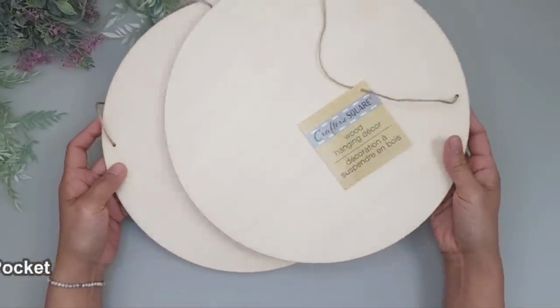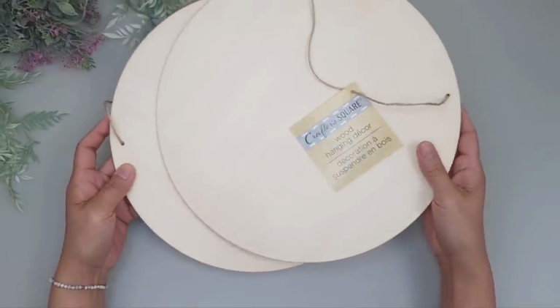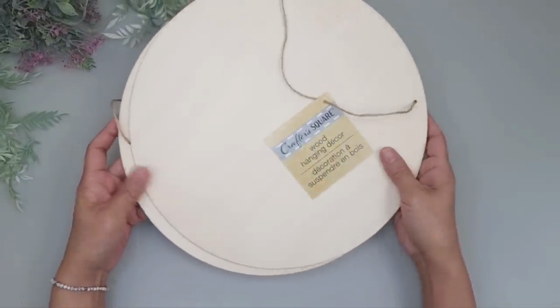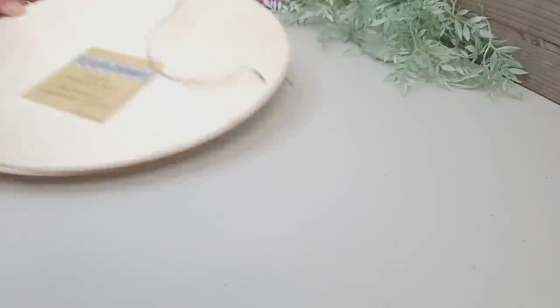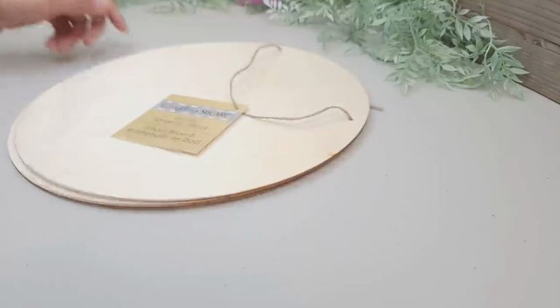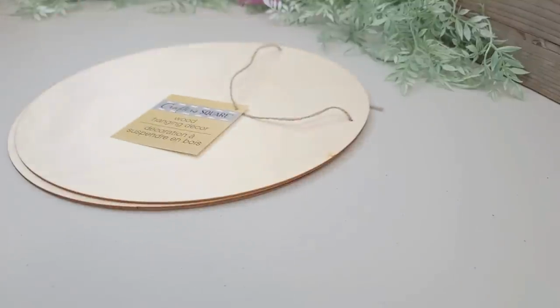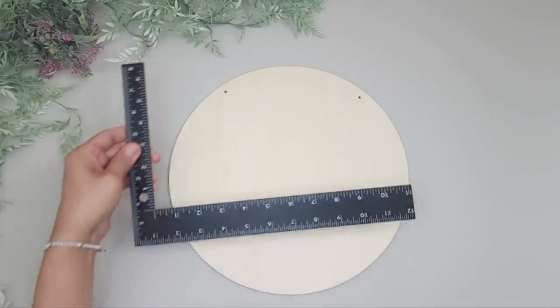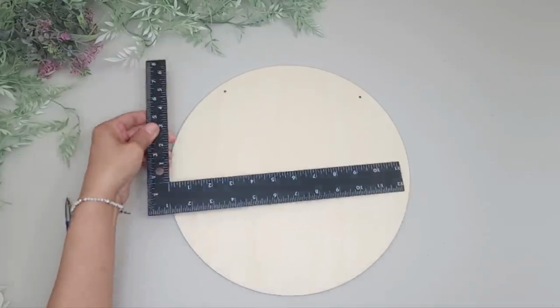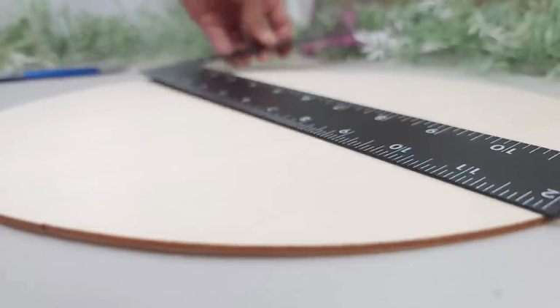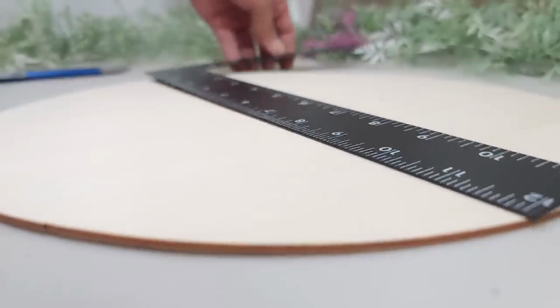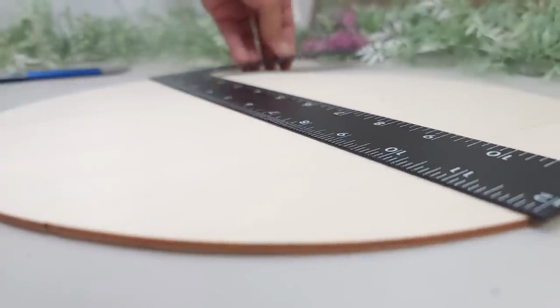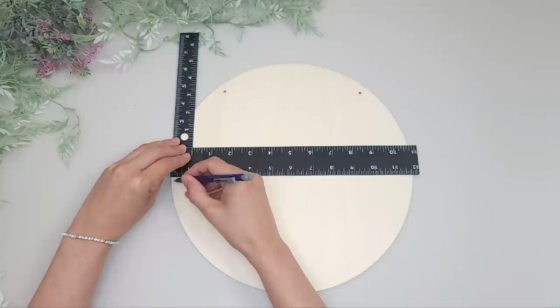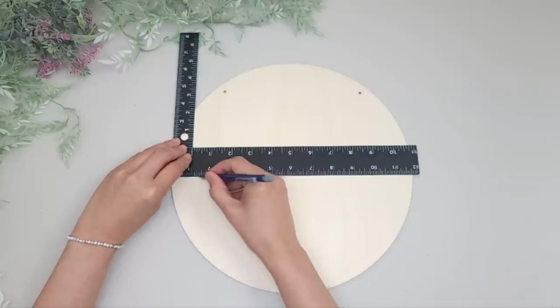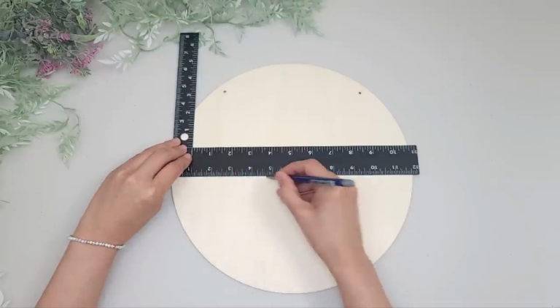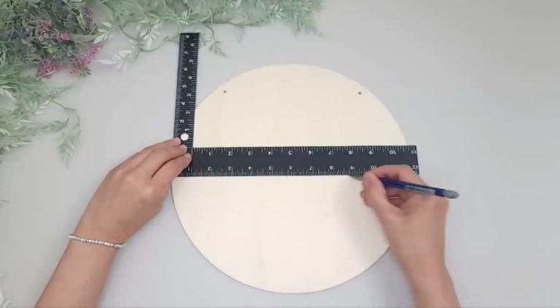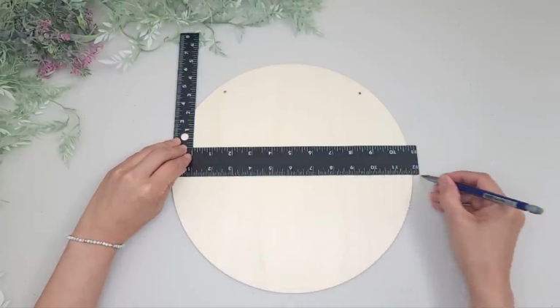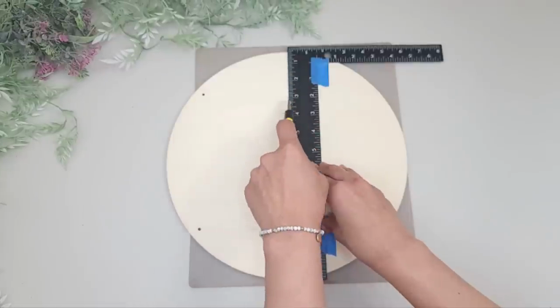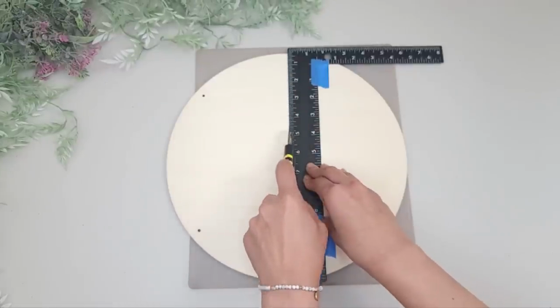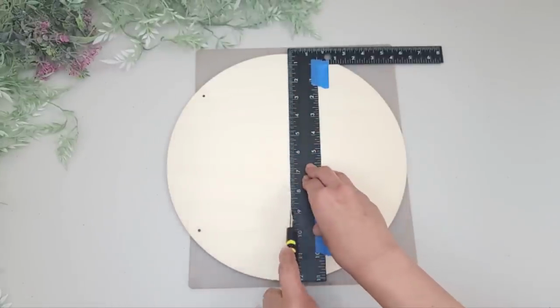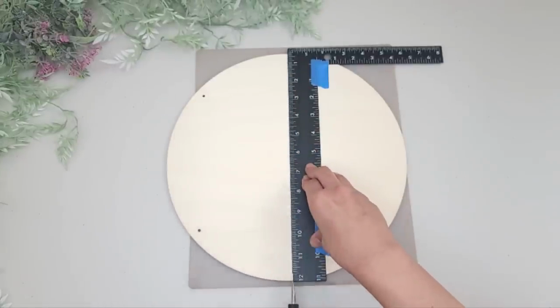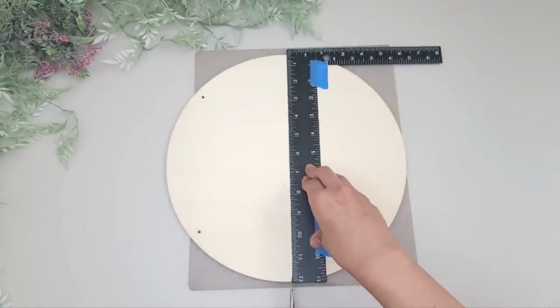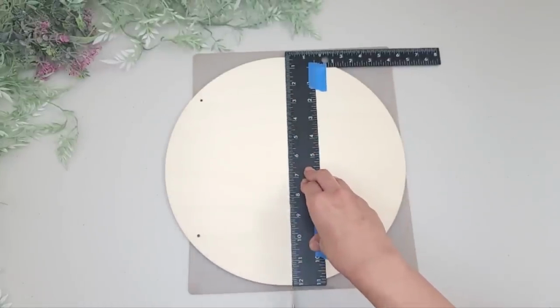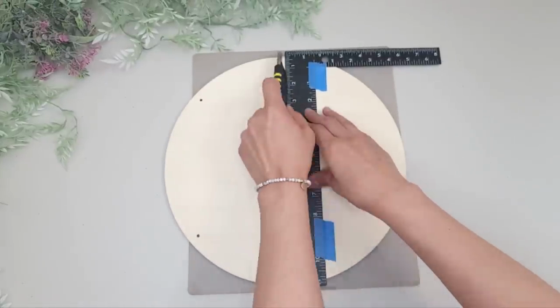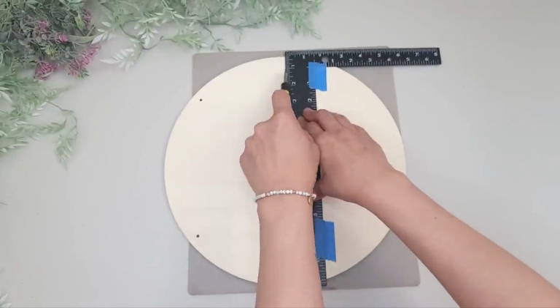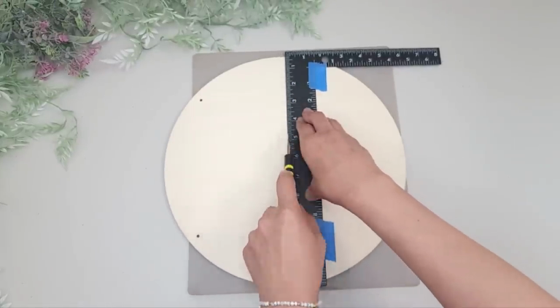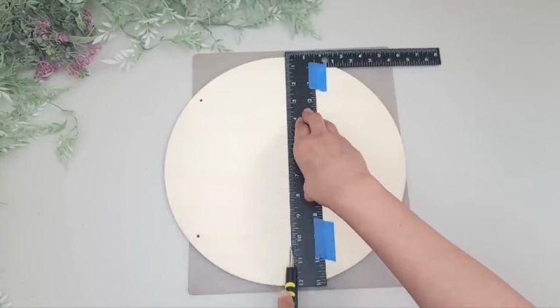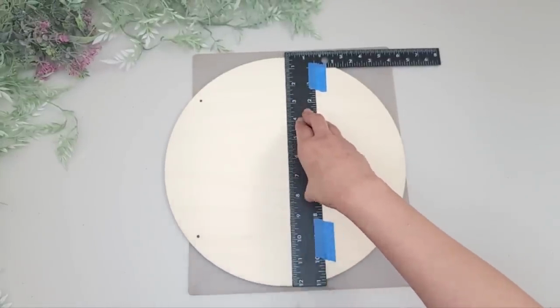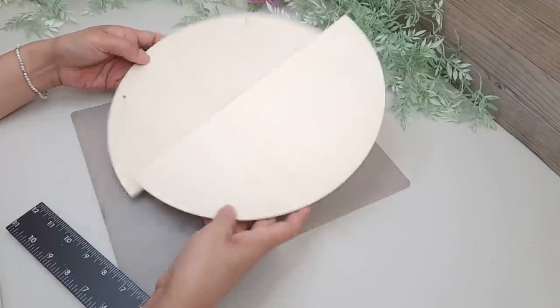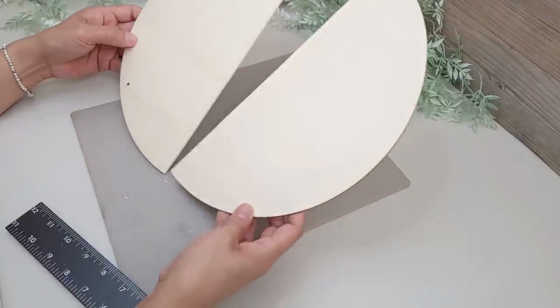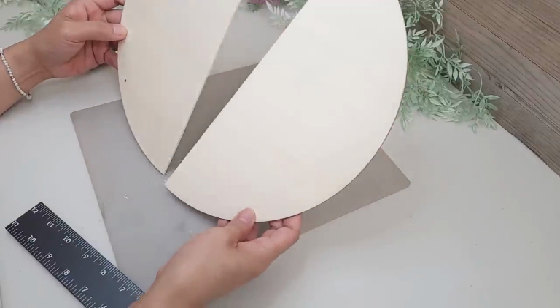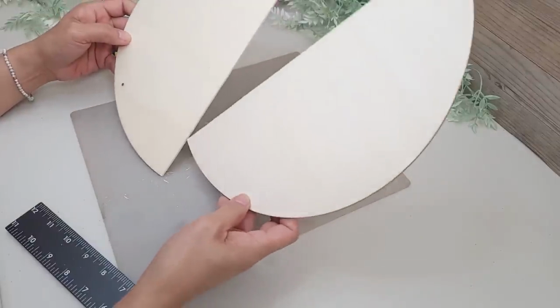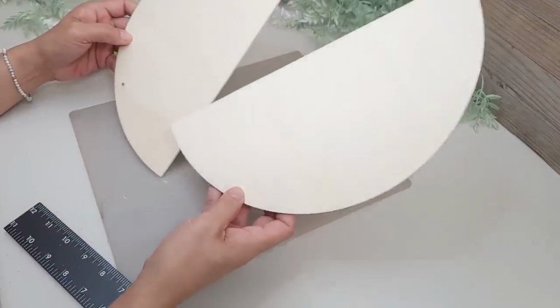For this project I'm going to be using two wood rounds and I'm going to cut one in half. I use a ruler to mark the approximate center on one of them and then I just score it several times with a utility knife until it cuts in half. These aren't really difficult to cut through.